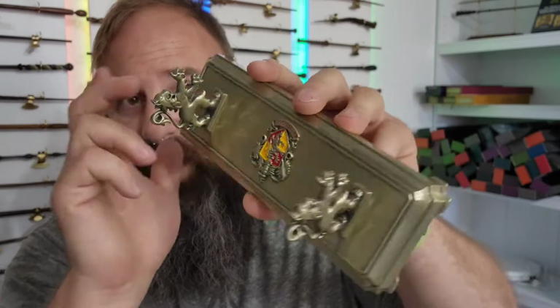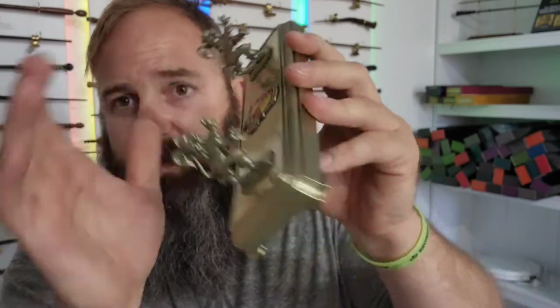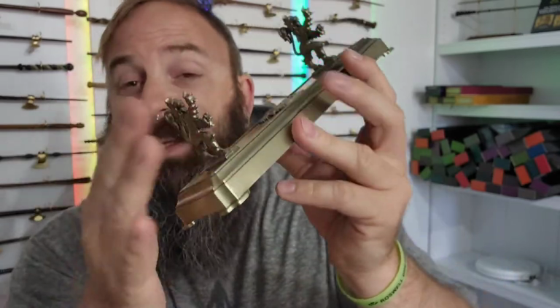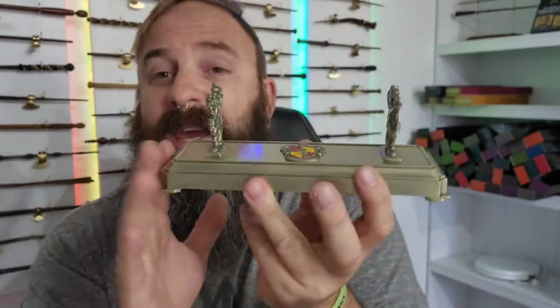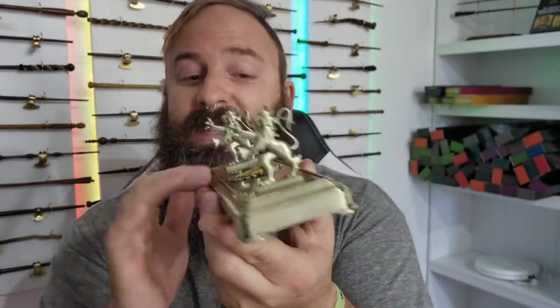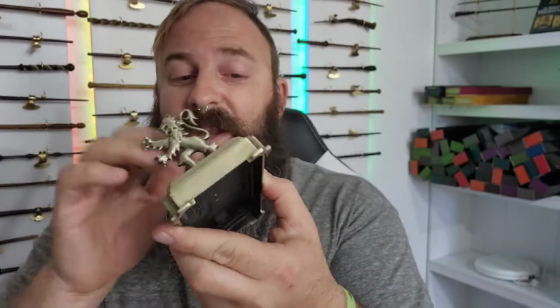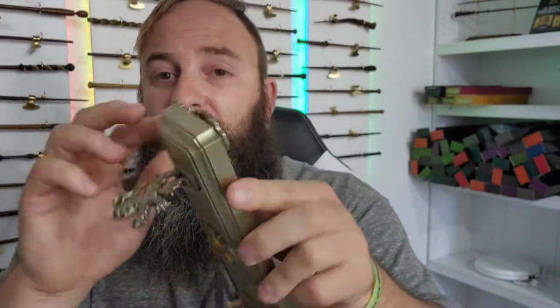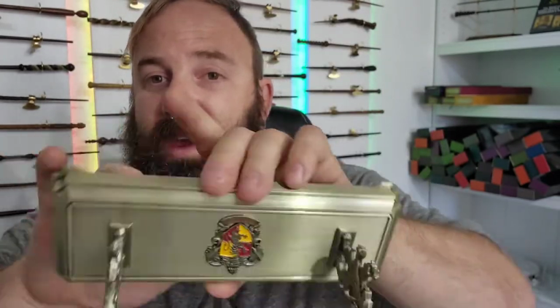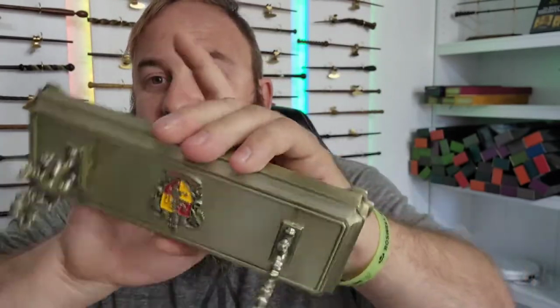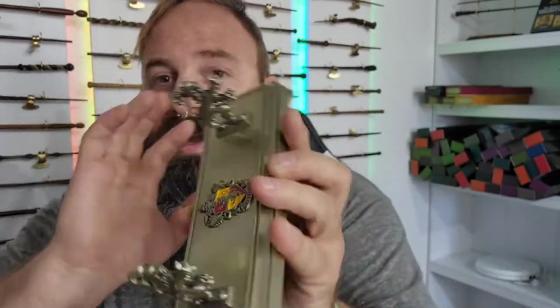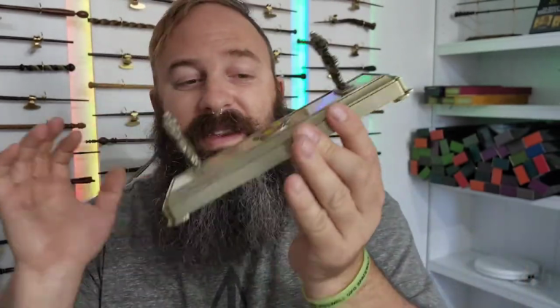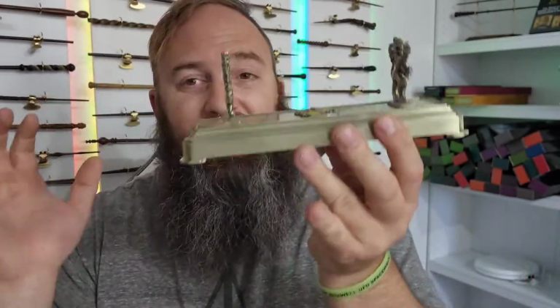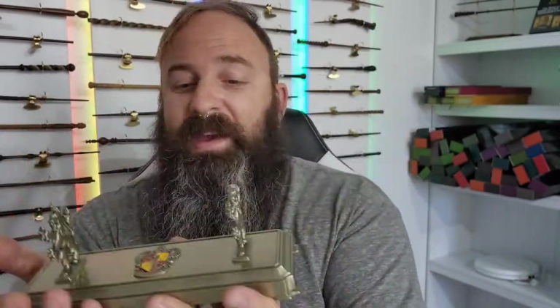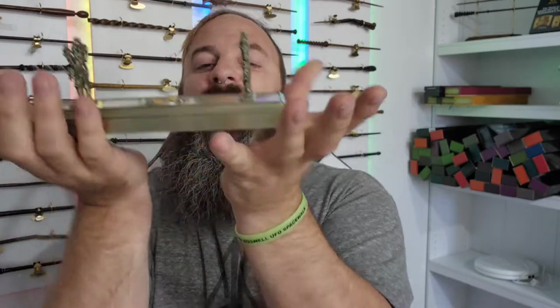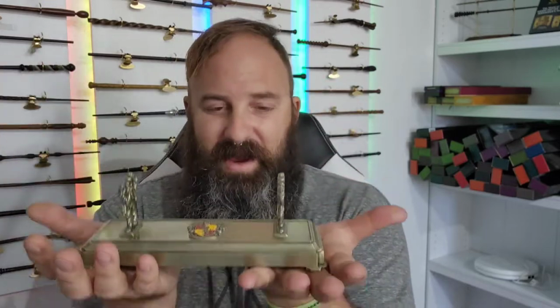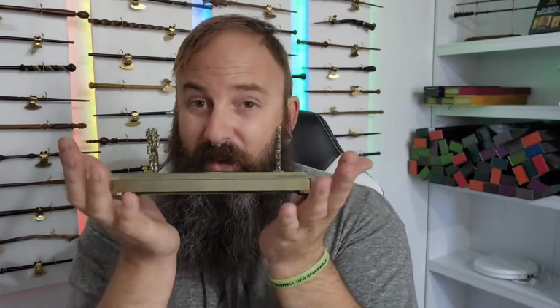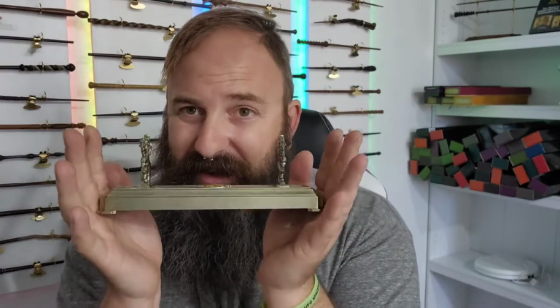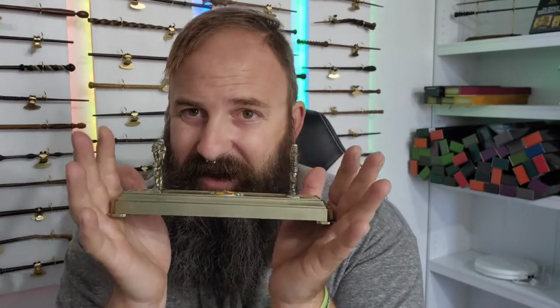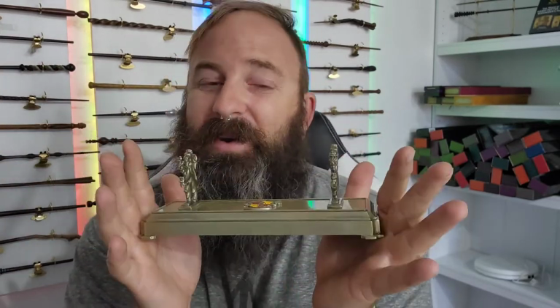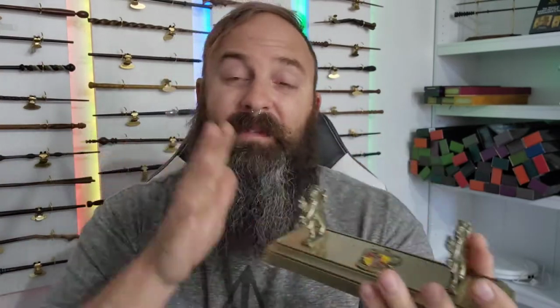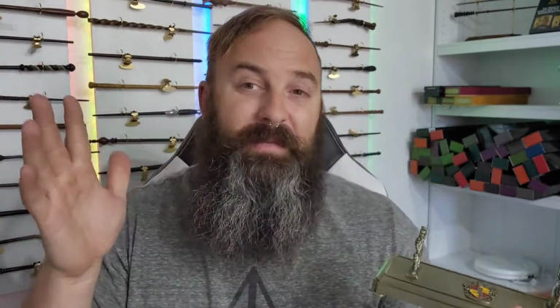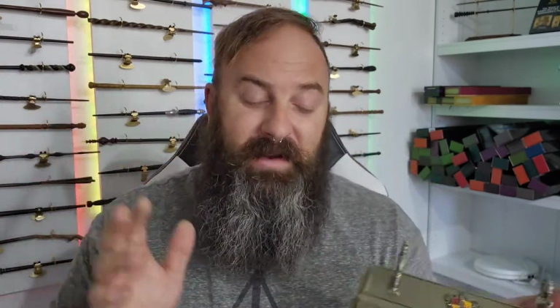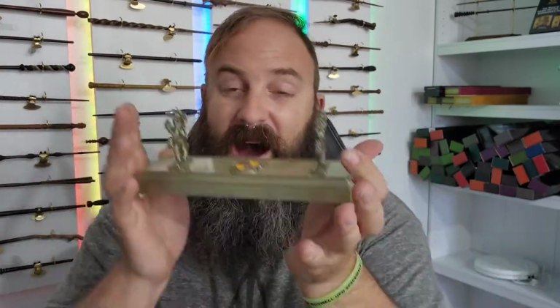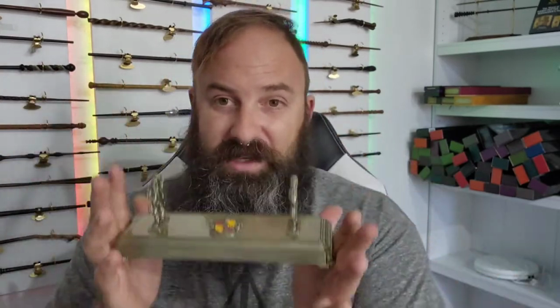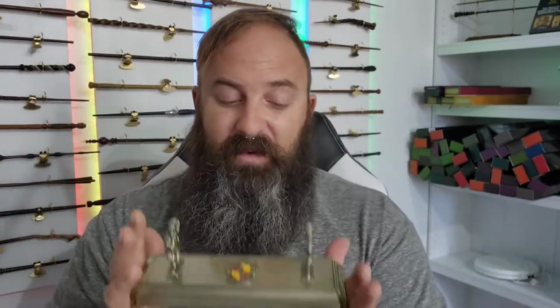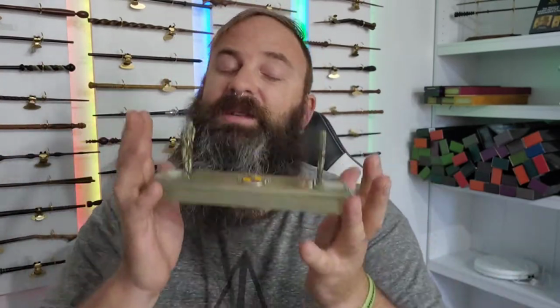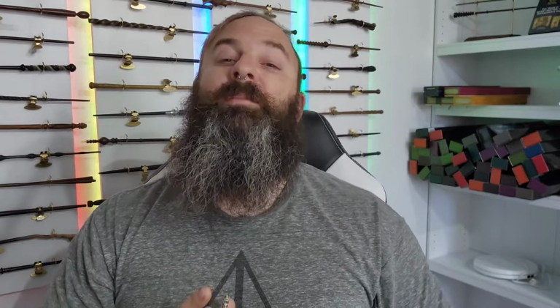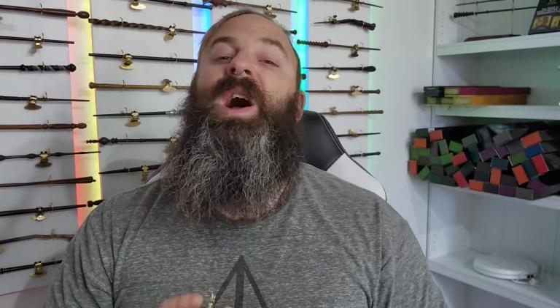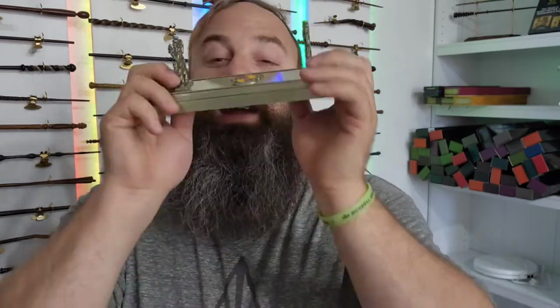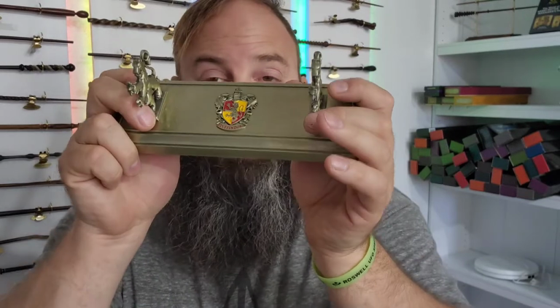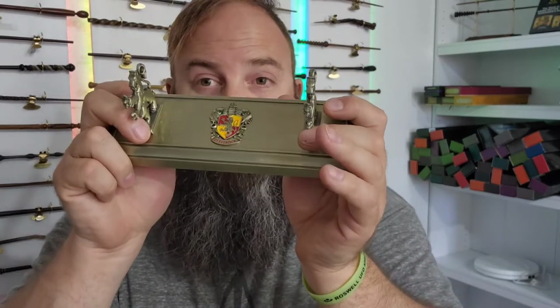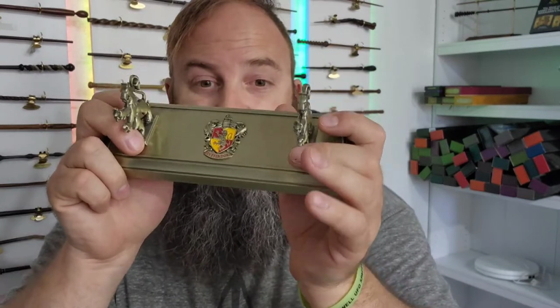All of it is die cast — the whole thing. Die cast. I love it. Oh my god, the weight to it. If you watch my videos, you know I am a sucker for weight. Weight means quality, and this is quality right here.